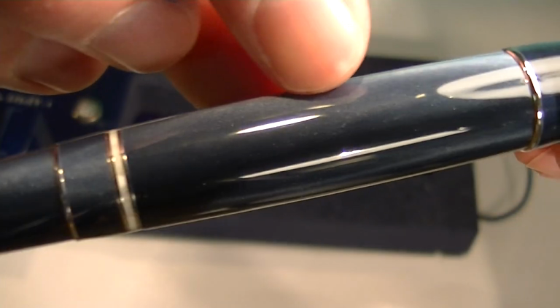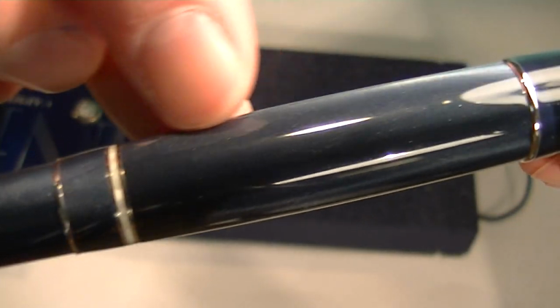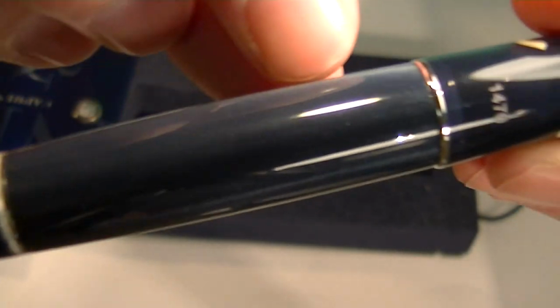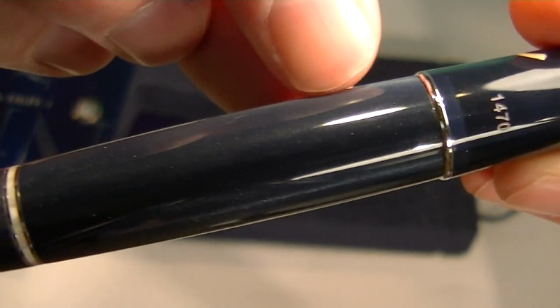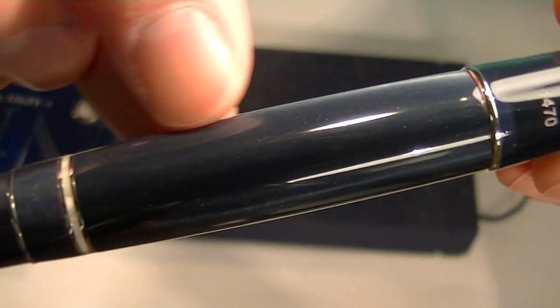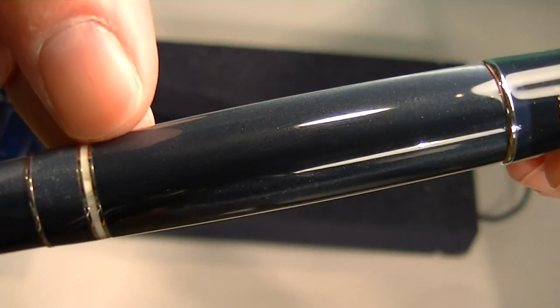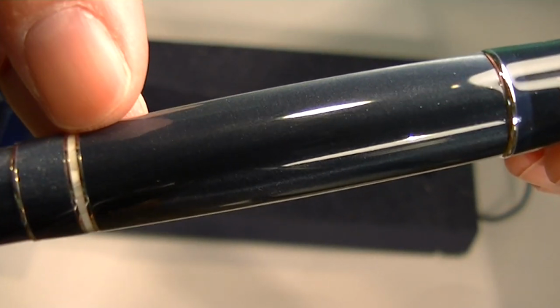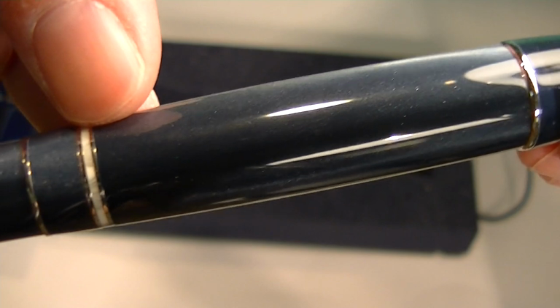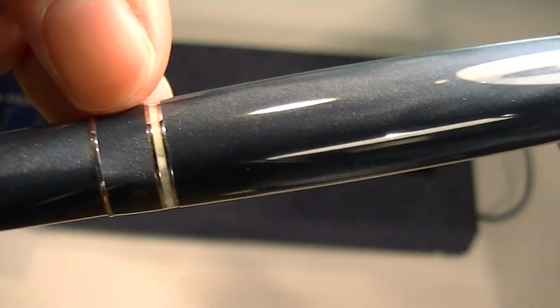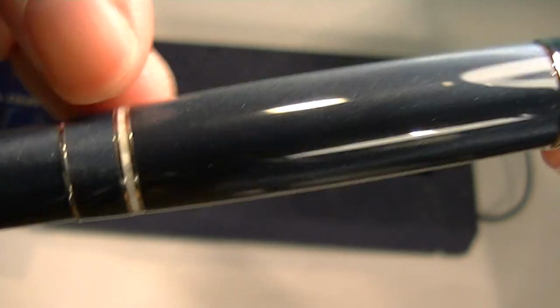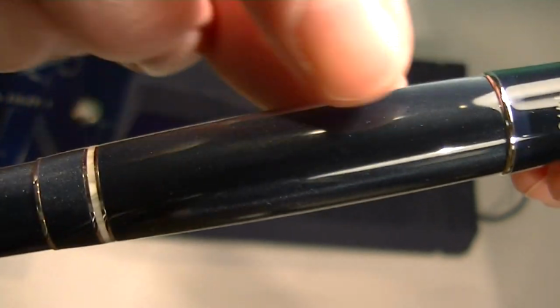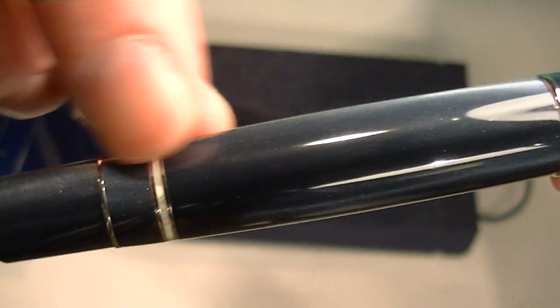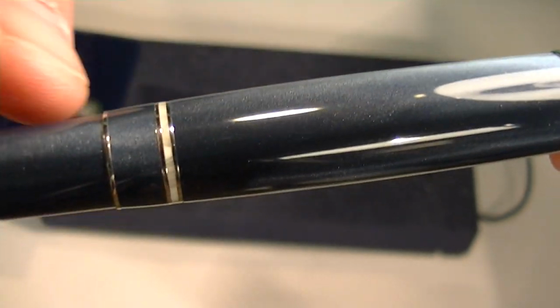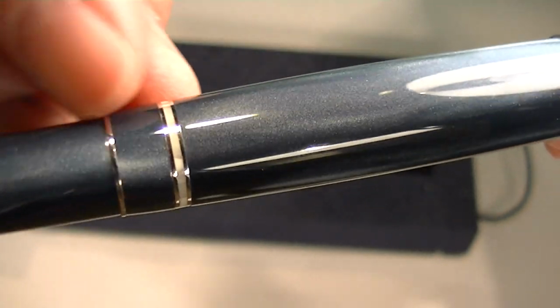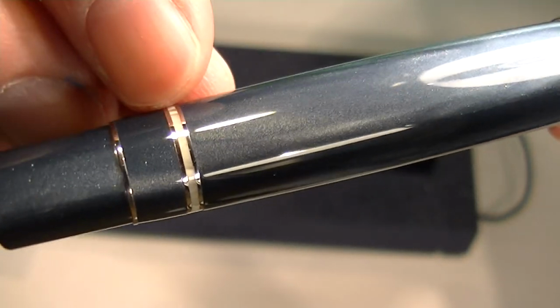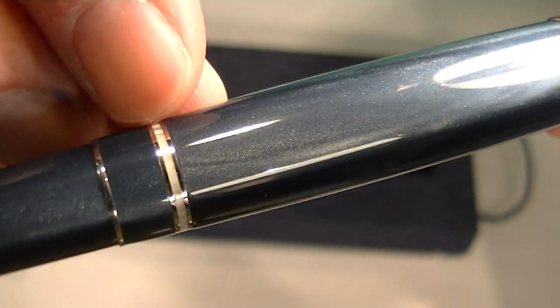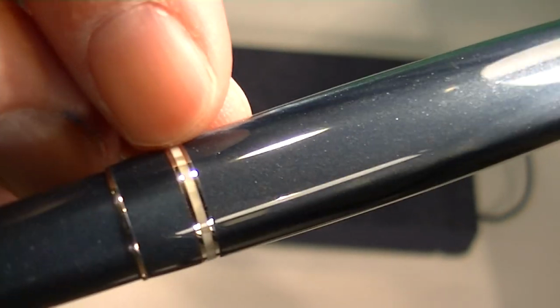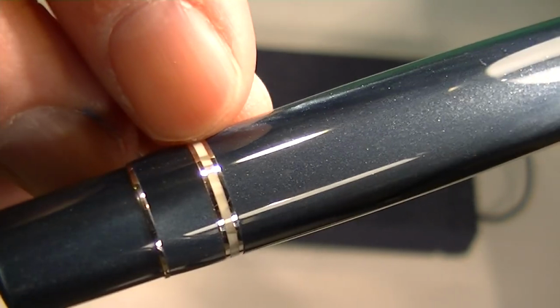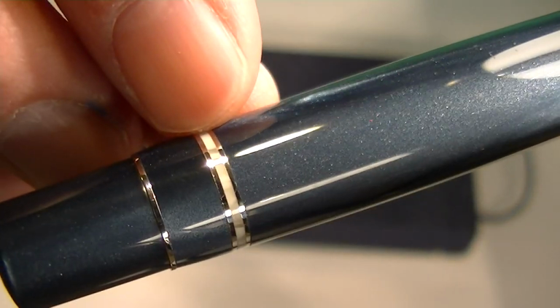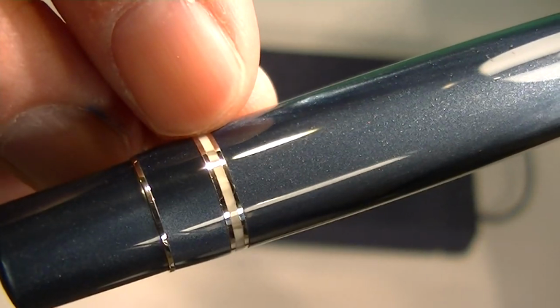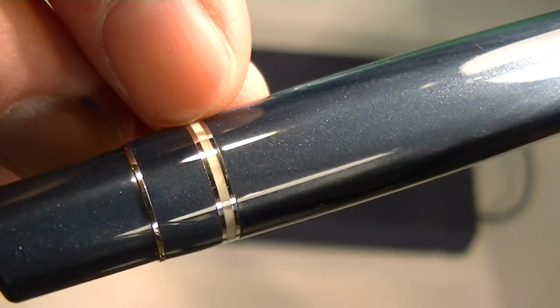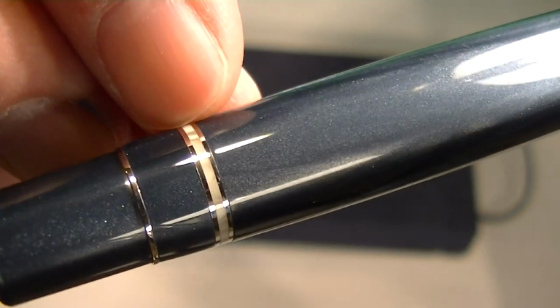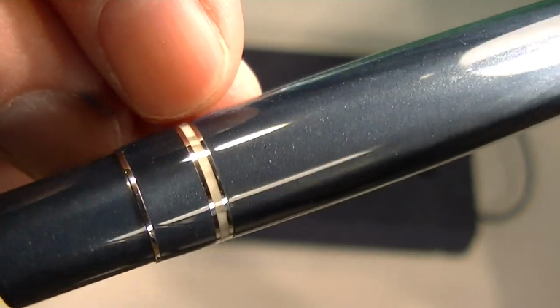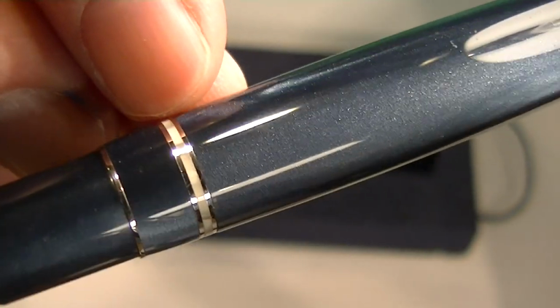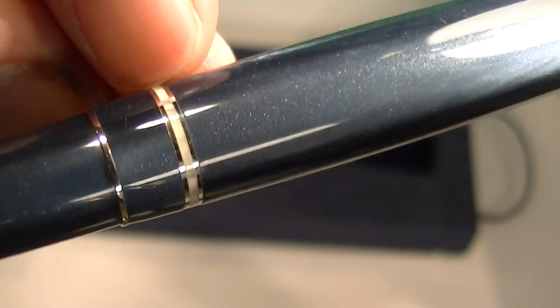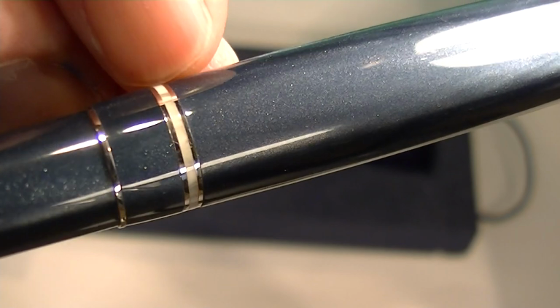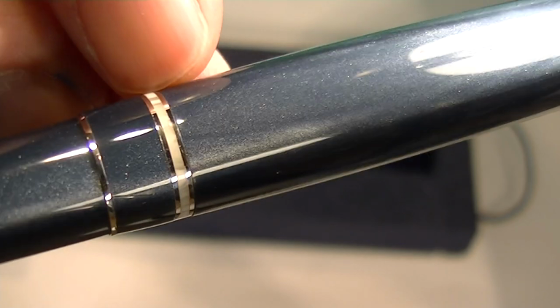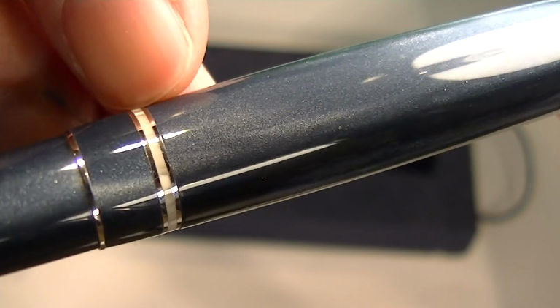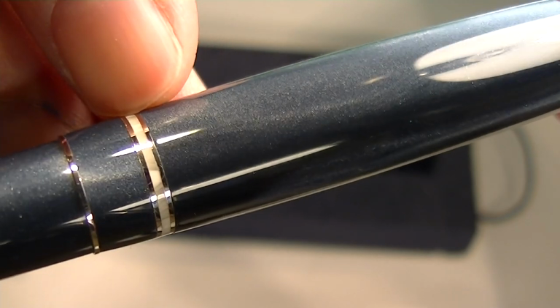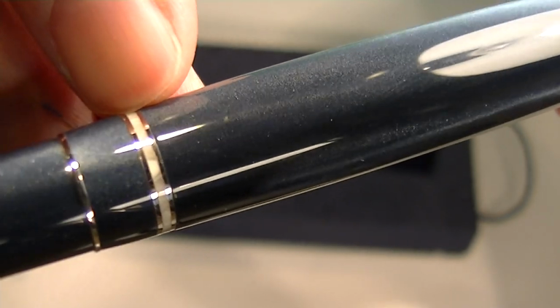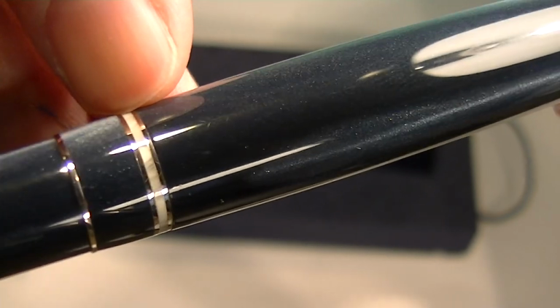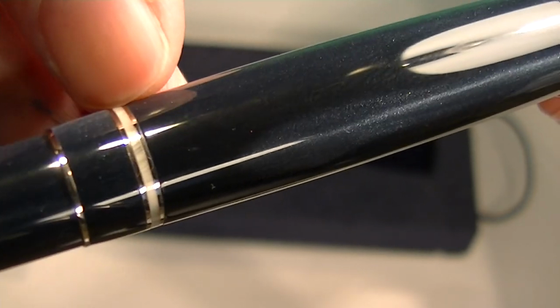It has a slight taper on the barrel, a little thicker in the center. And at the bottom of the barrel you can see a thick, kind of a two-tone chrome band.